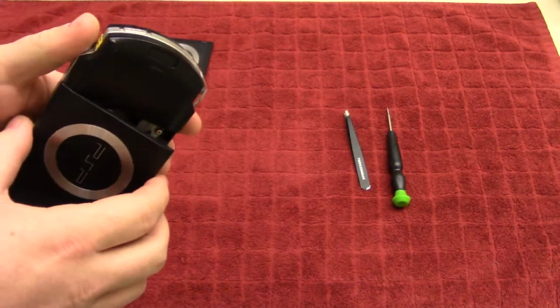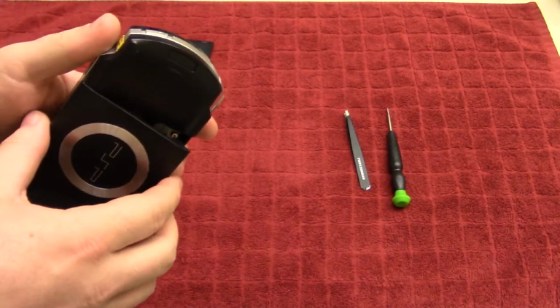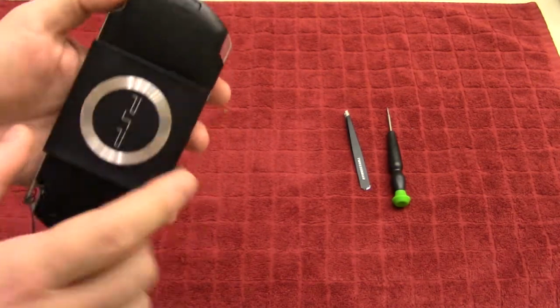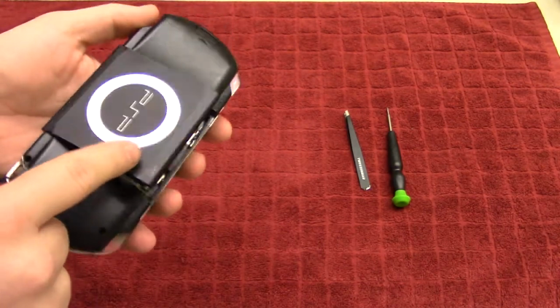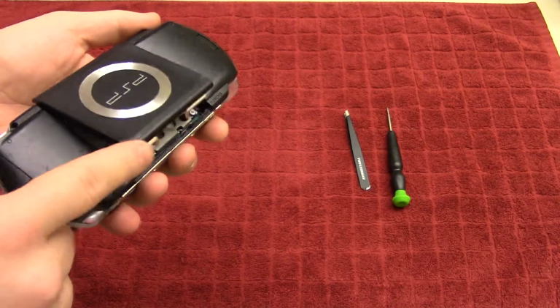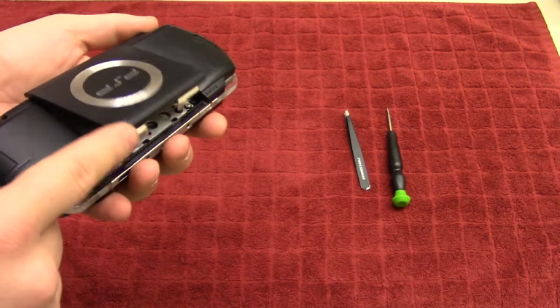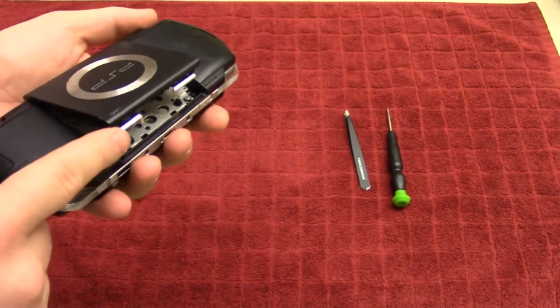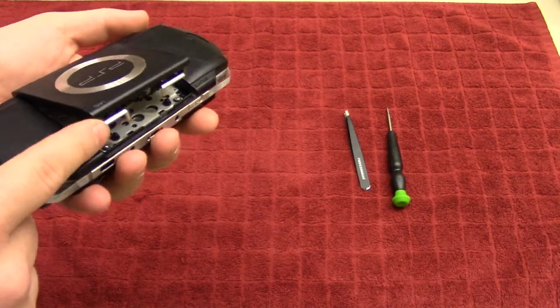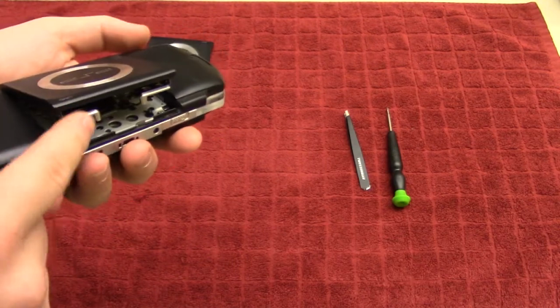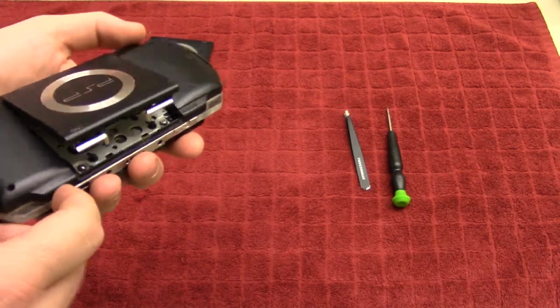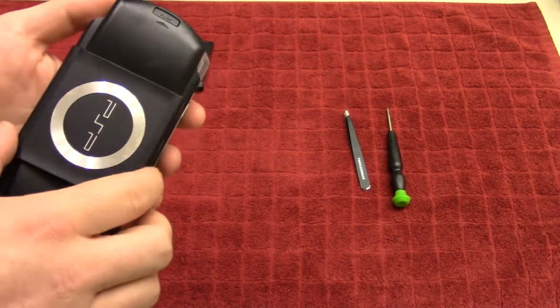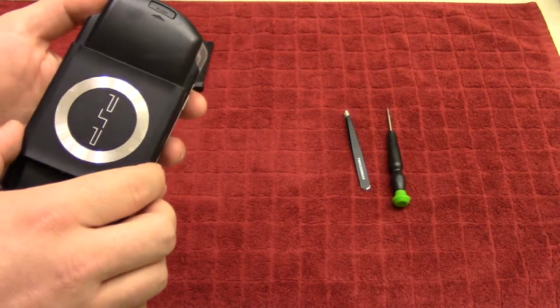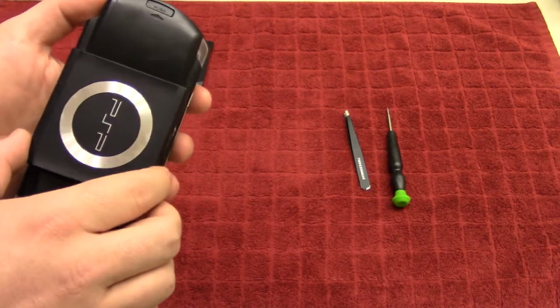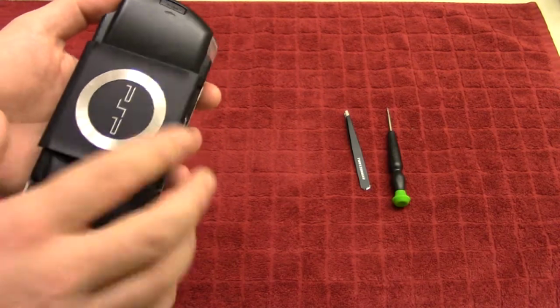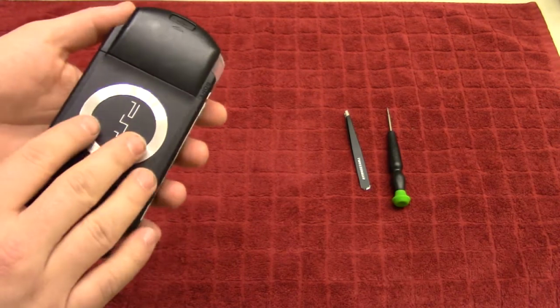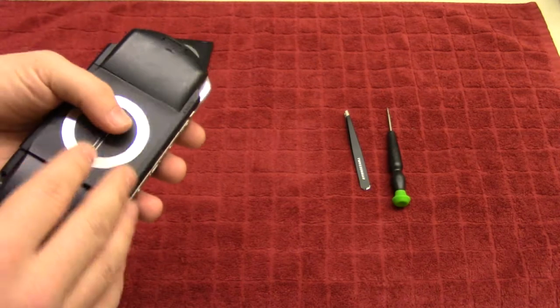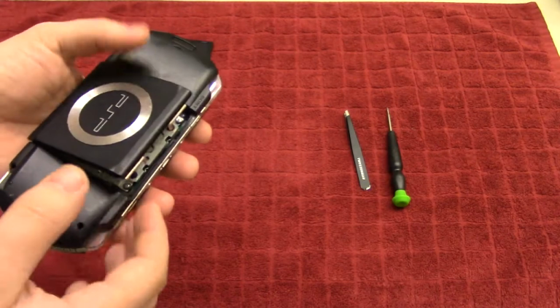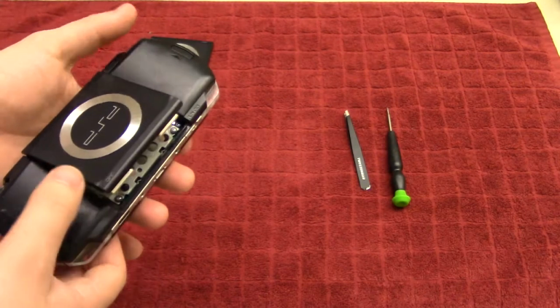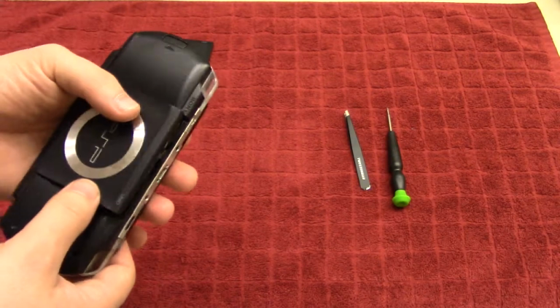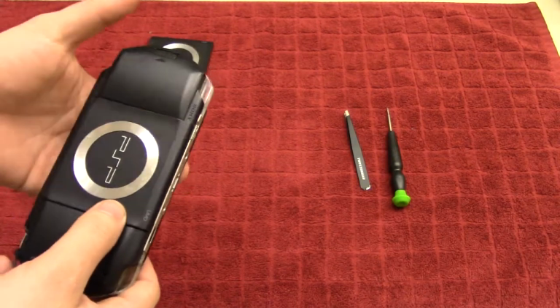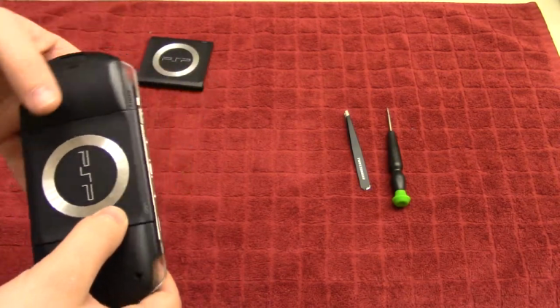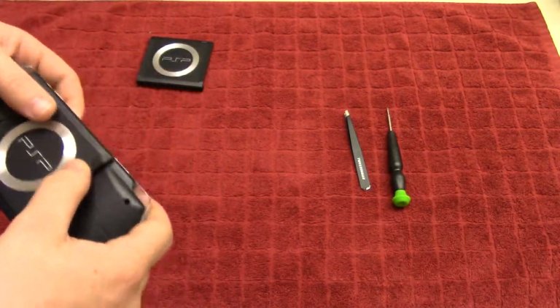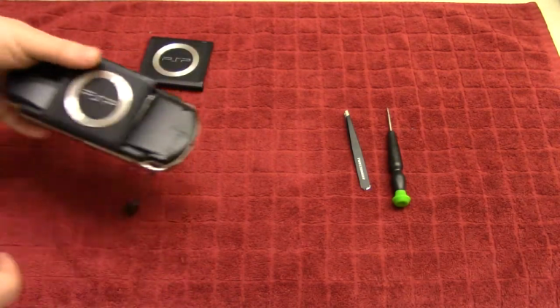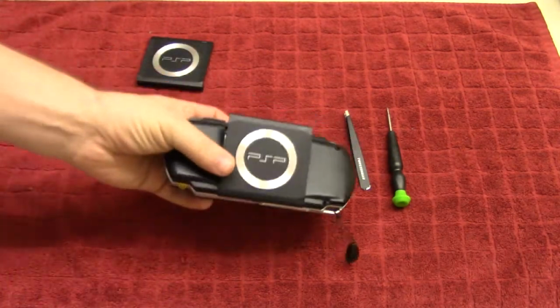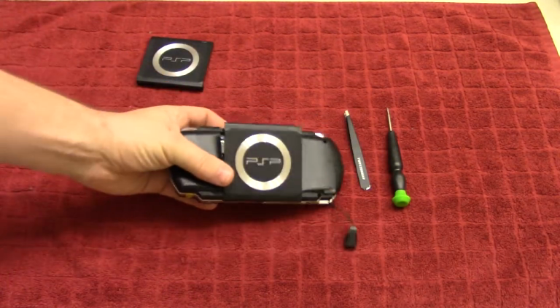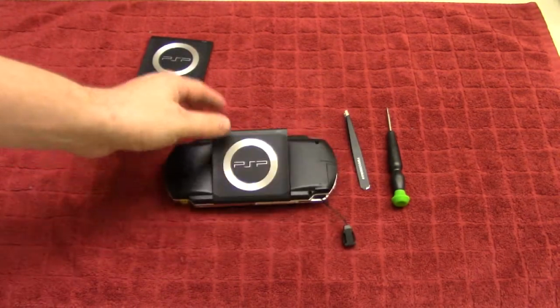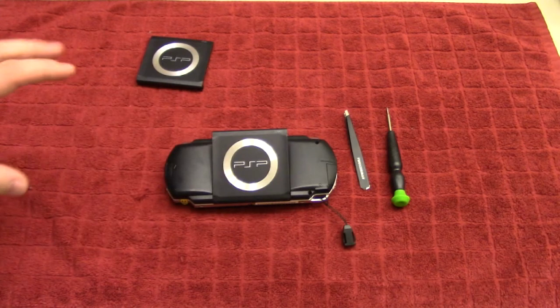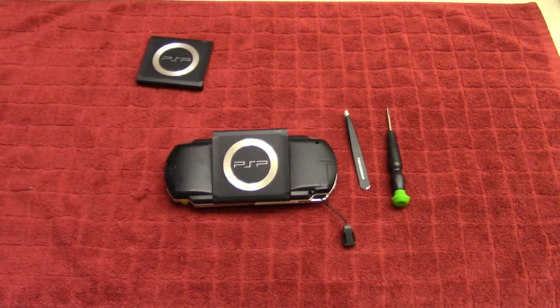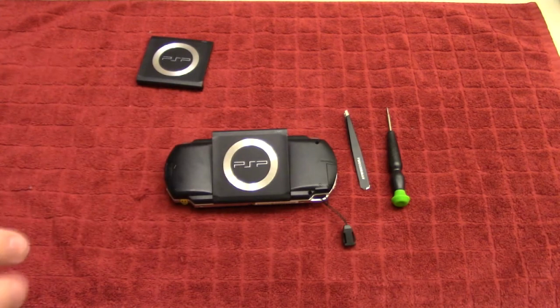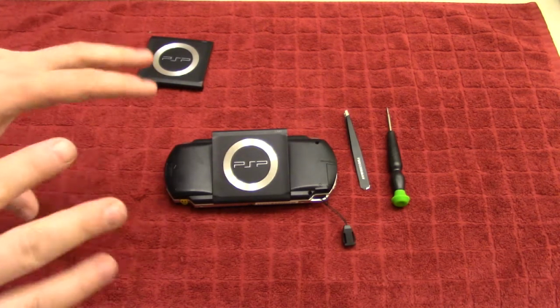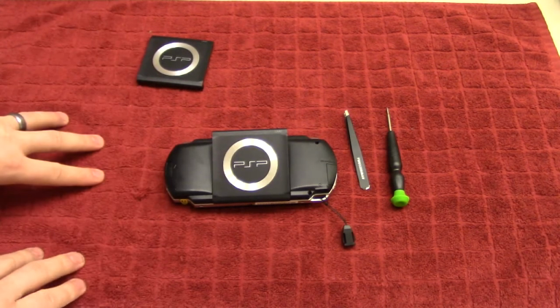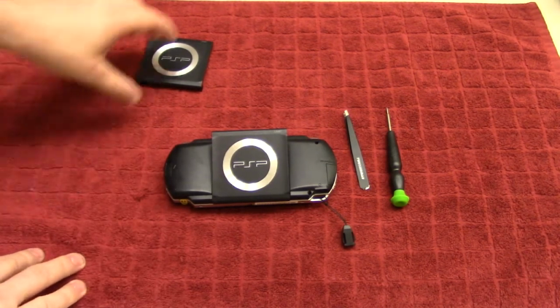Knowing how to fix one of these will save you a lot of money in the long run, especially if you really like your PlayStation Portable. So with that out of the way, let's start taking this apart.